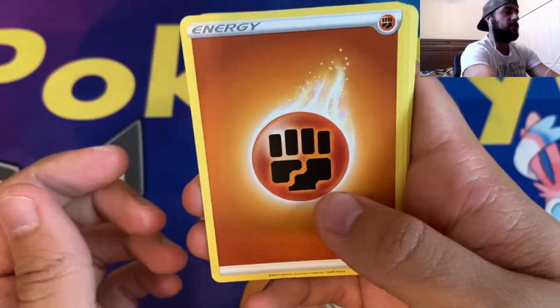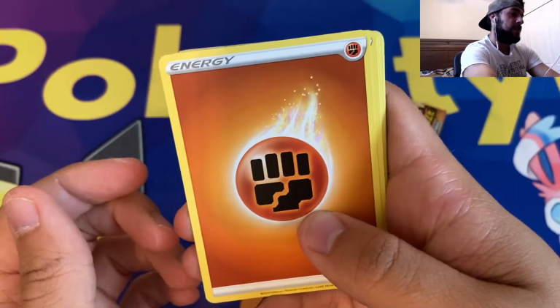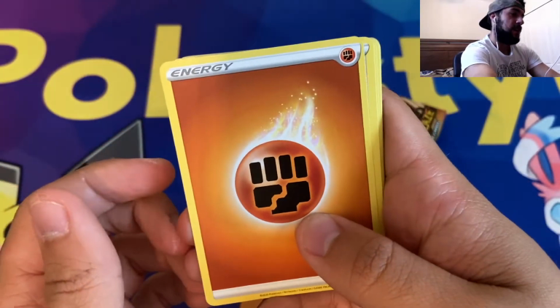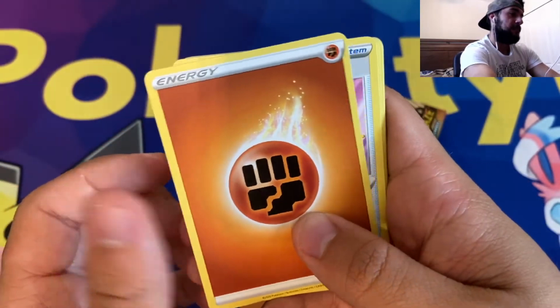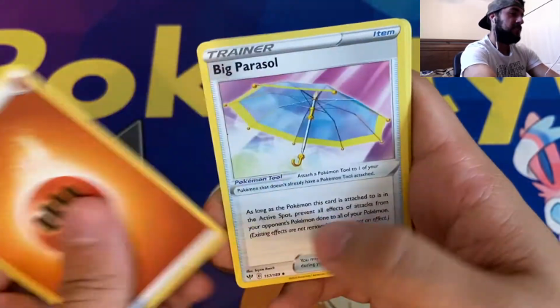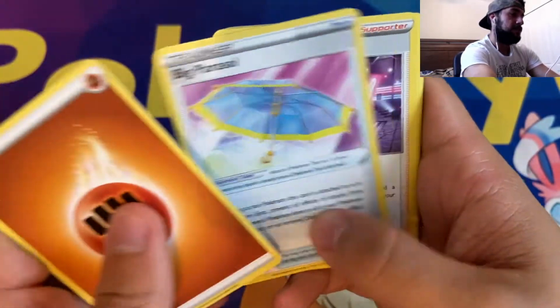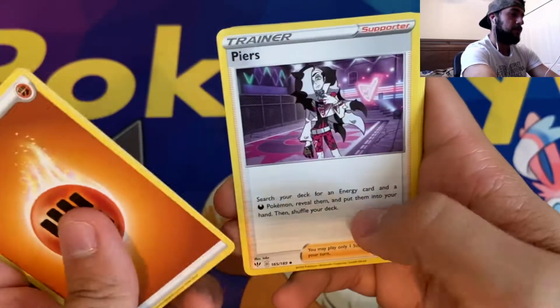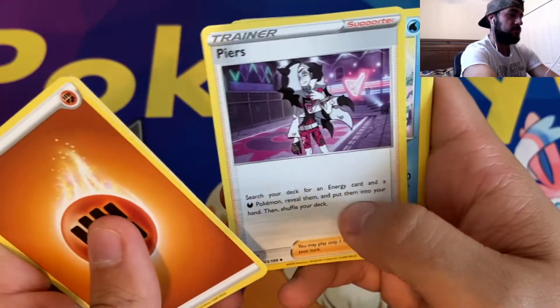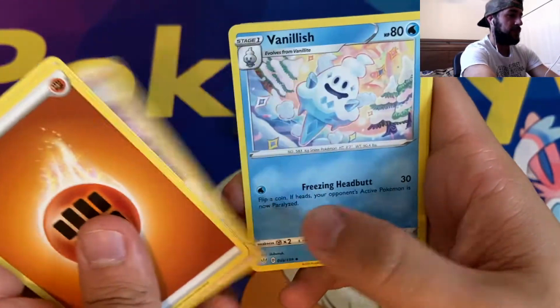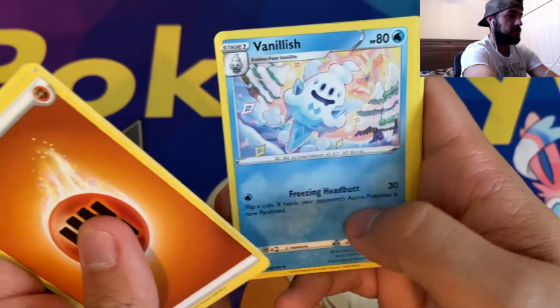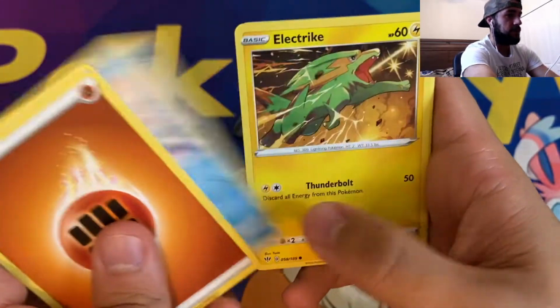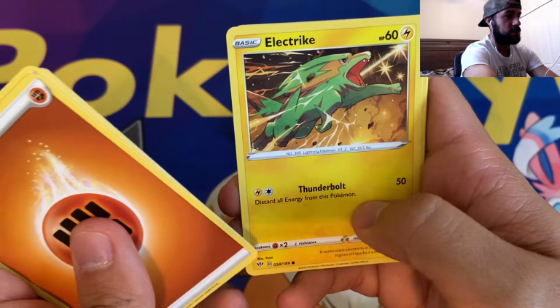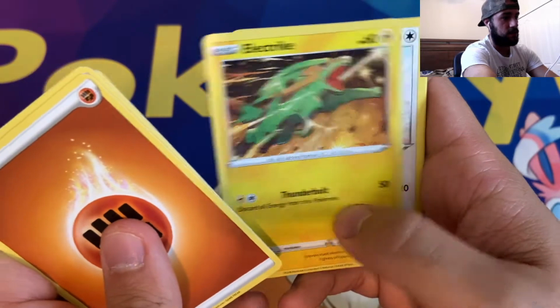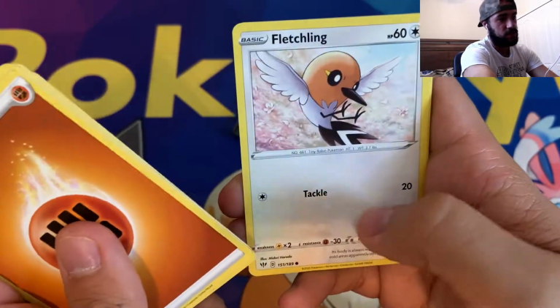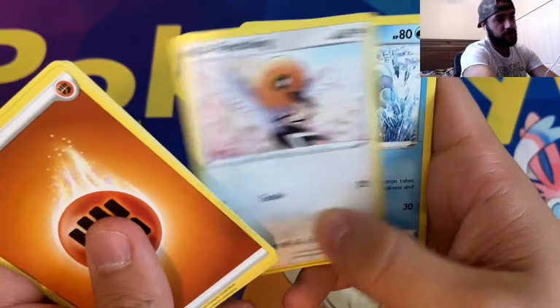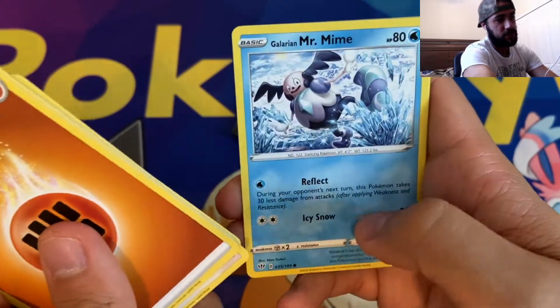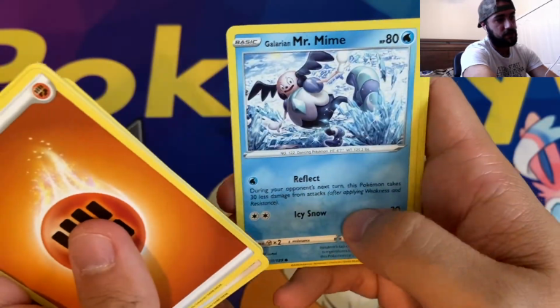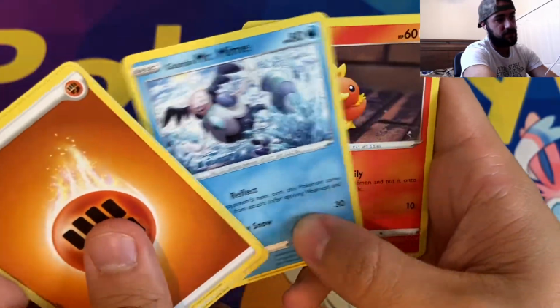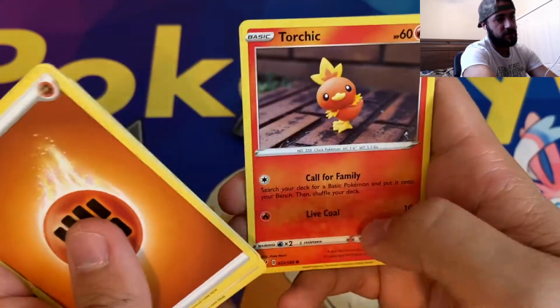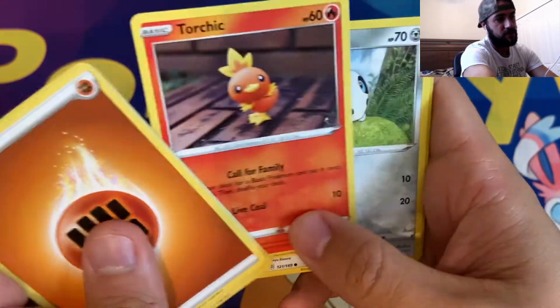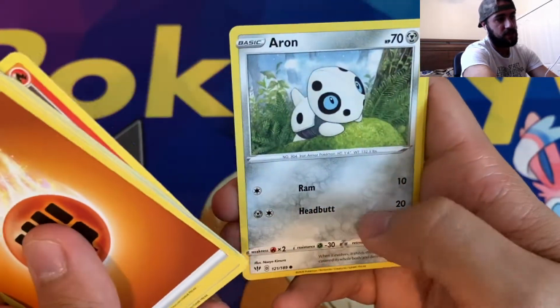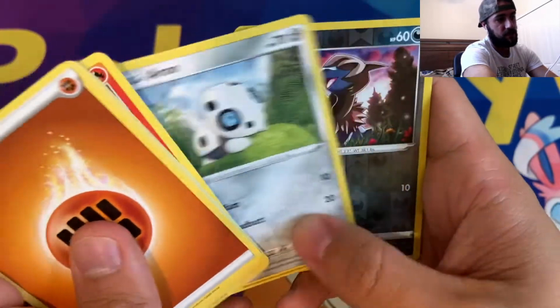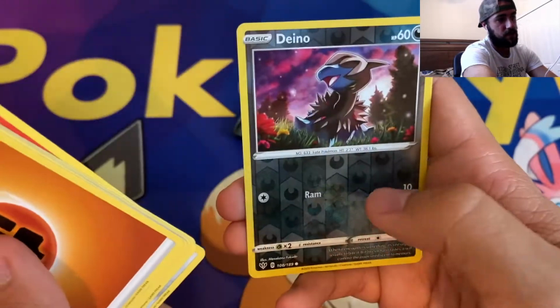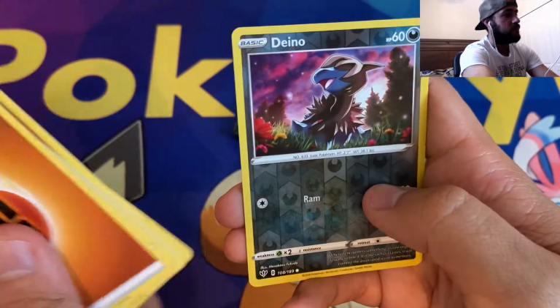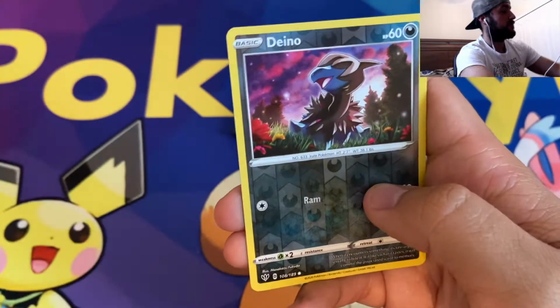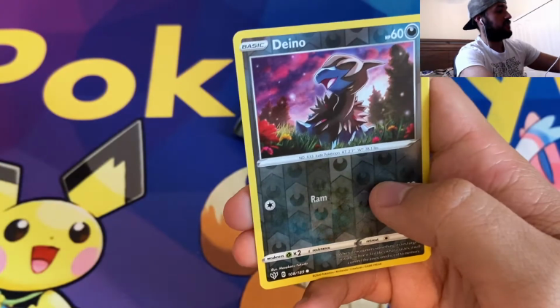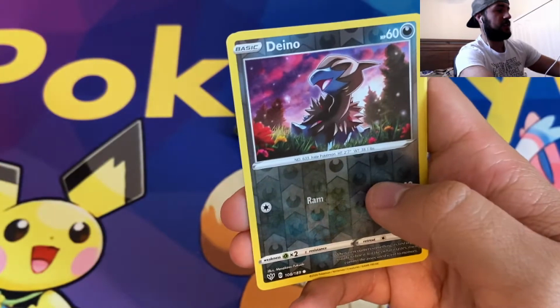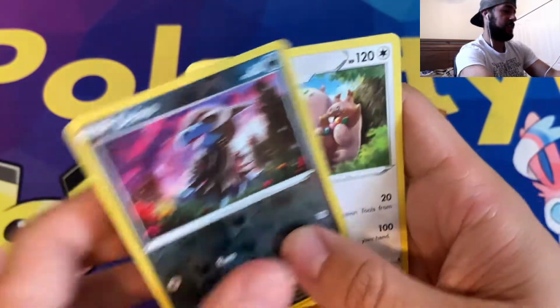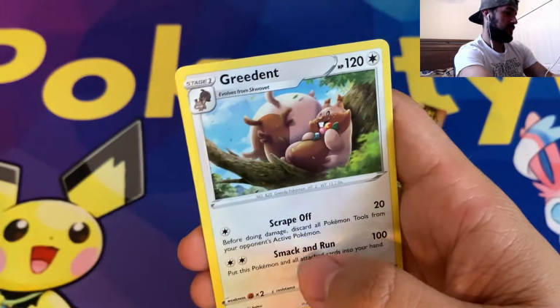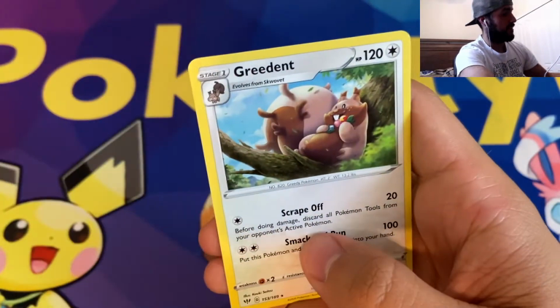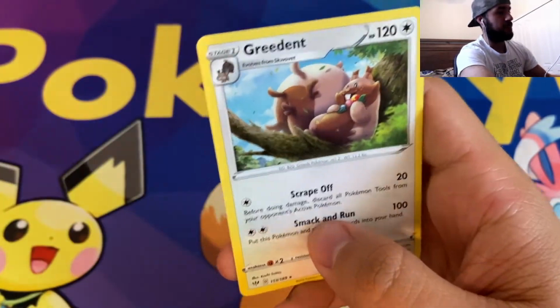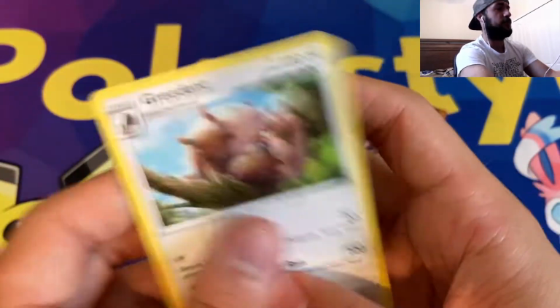Fighting Energy, Pig Barasol, Piers, Vandalish, Electrike, Fletchling, Galarian Mr. Mime, Torchic, Aeron, Reverse Holographic Dino, and a non-holographic Greedent.